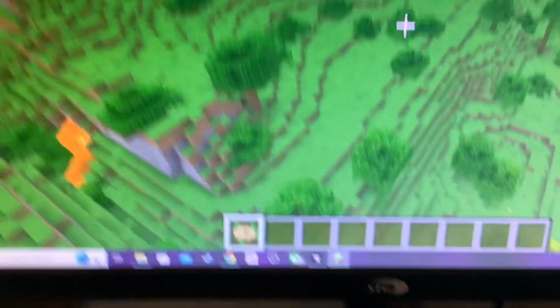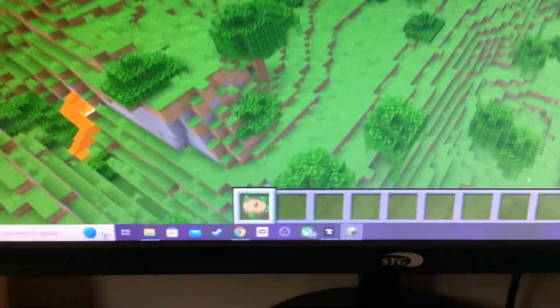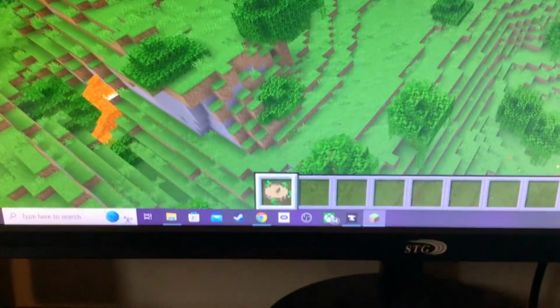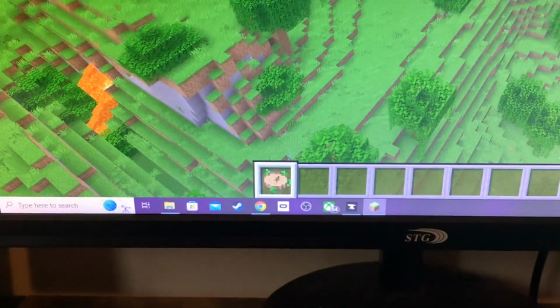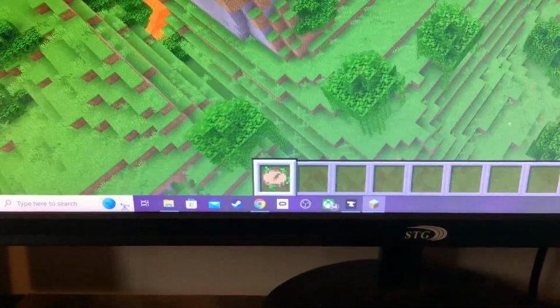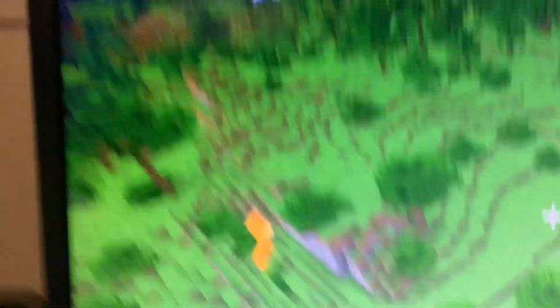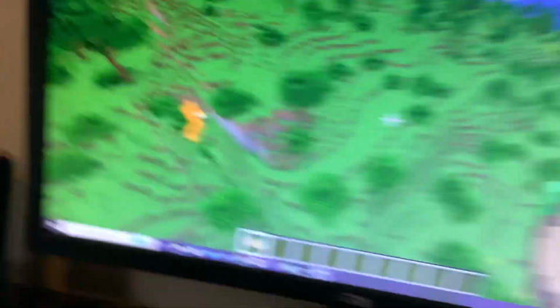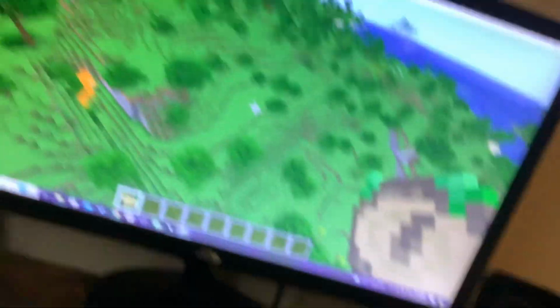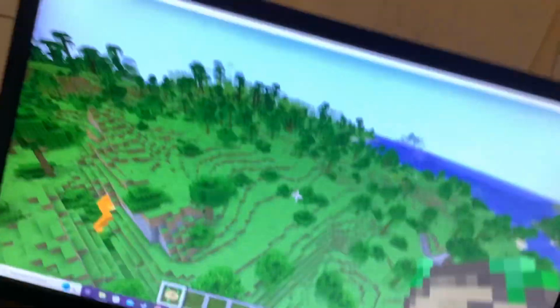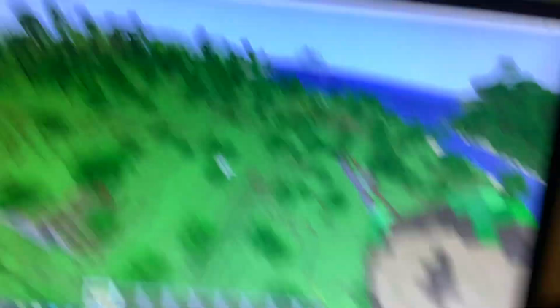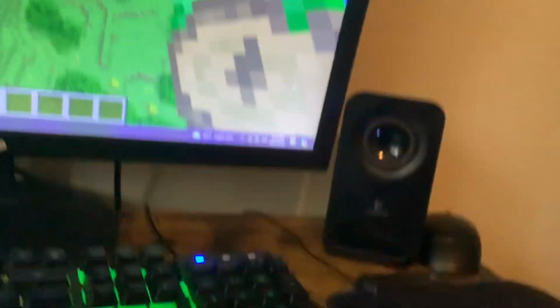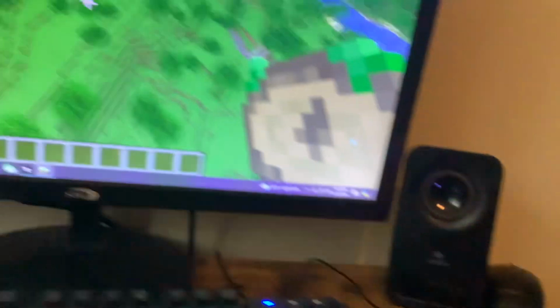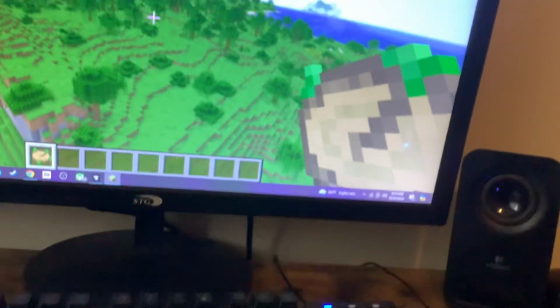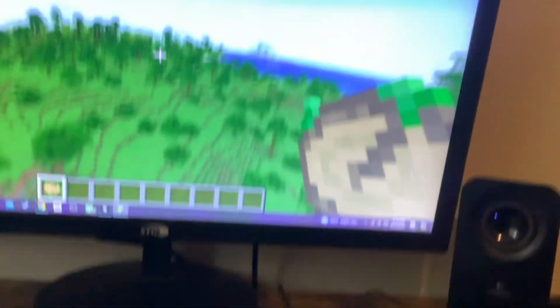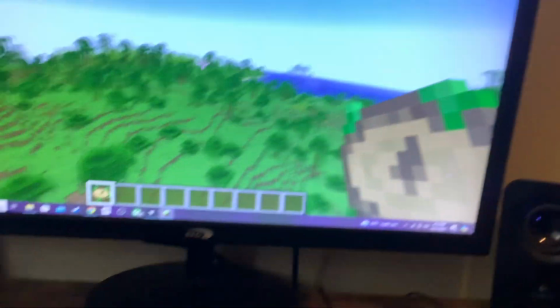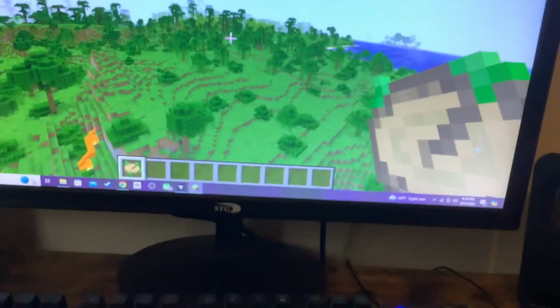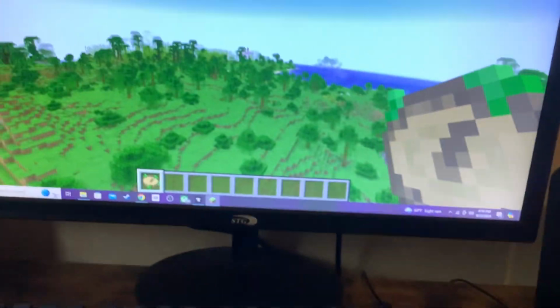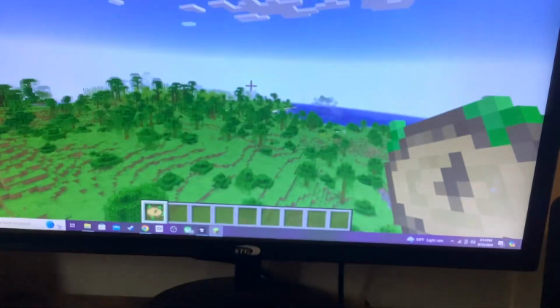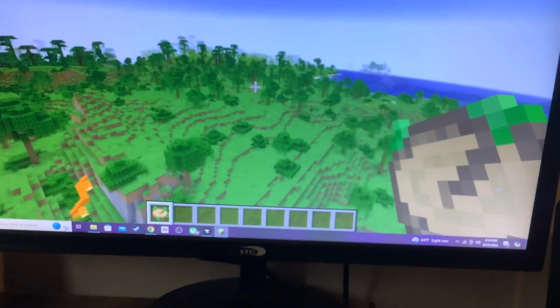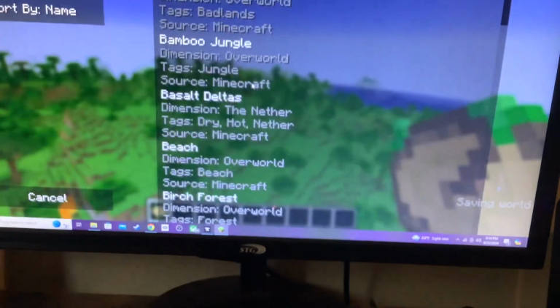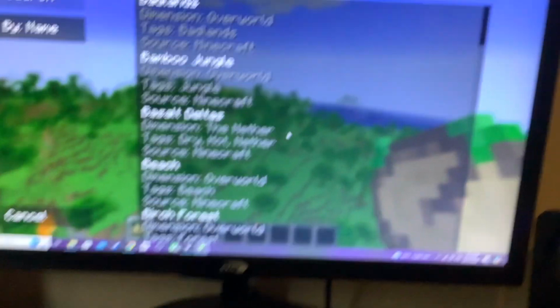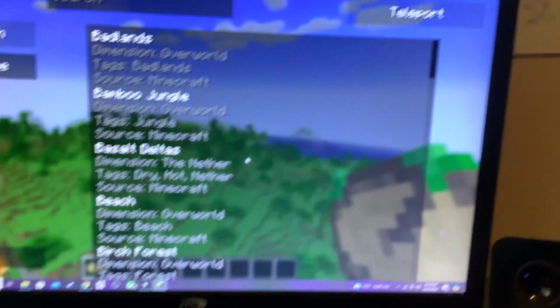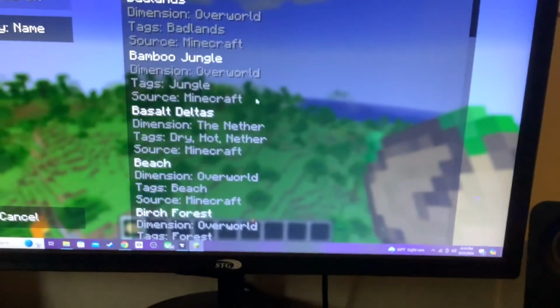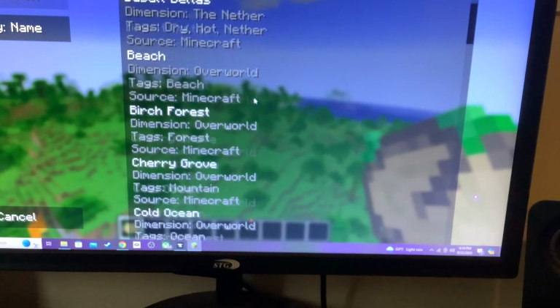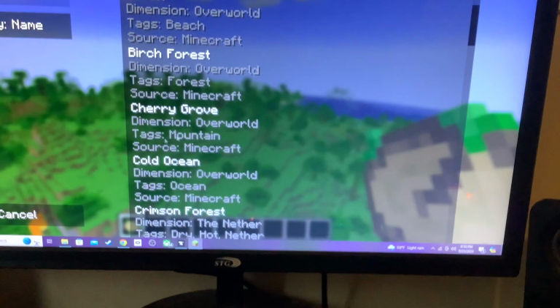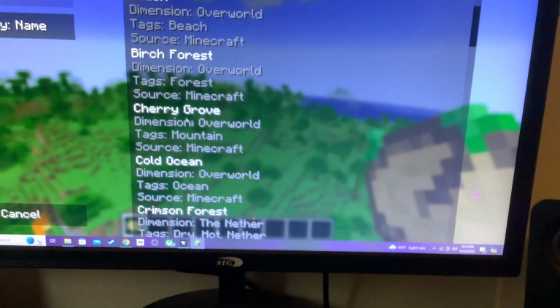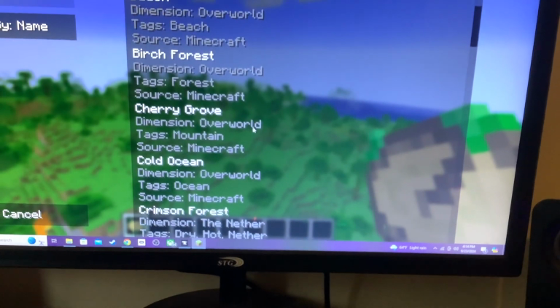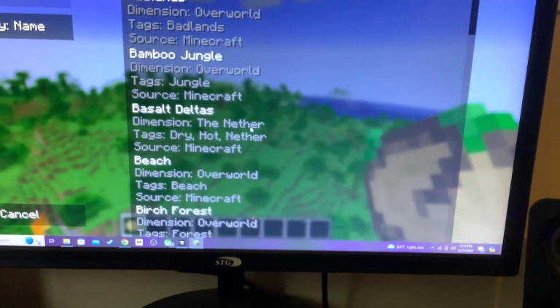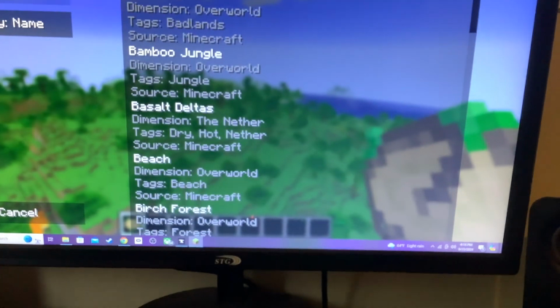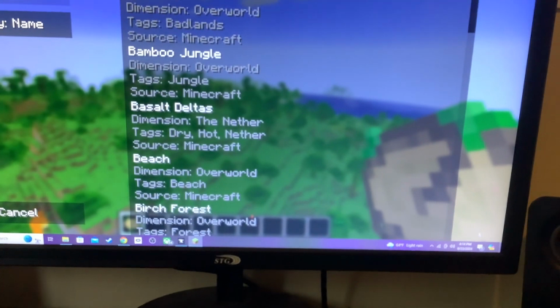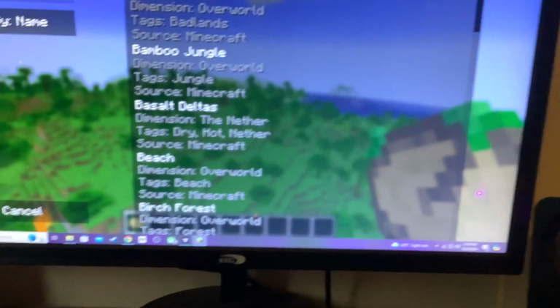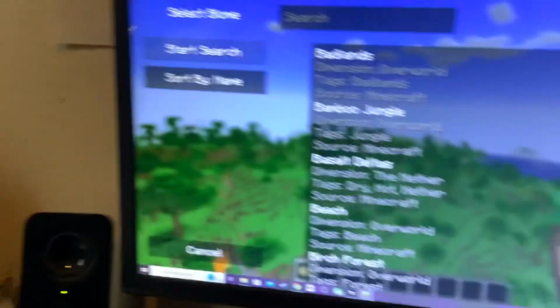Today I want to show you a mod that I got from Minecrack. It is called Nature's Compass, and if you right-click it, it gives you information and points to the nearest biome.